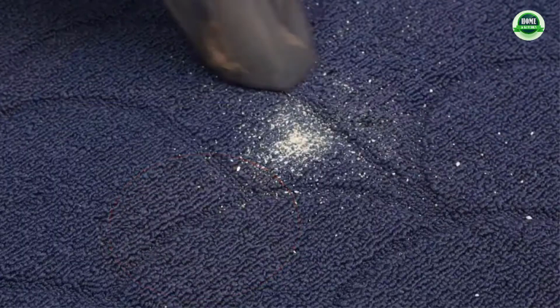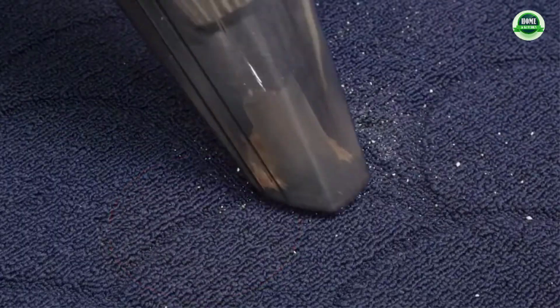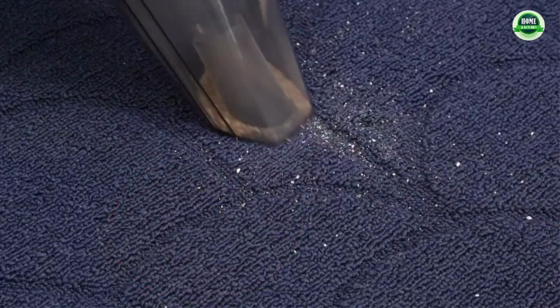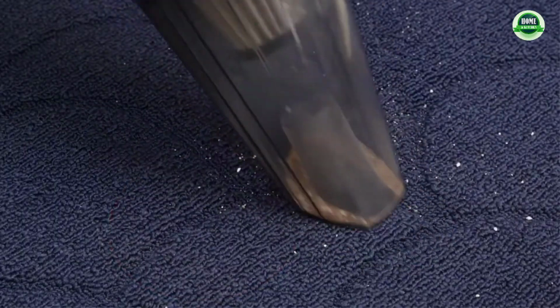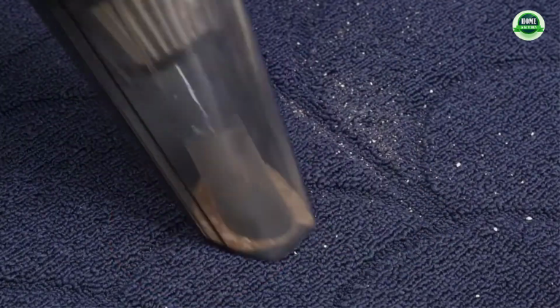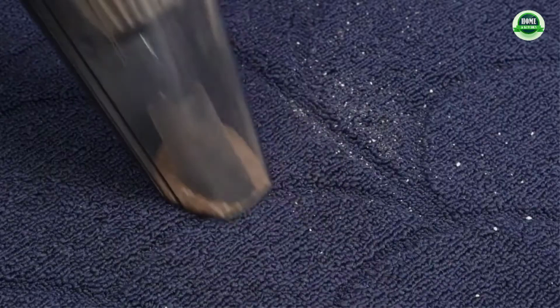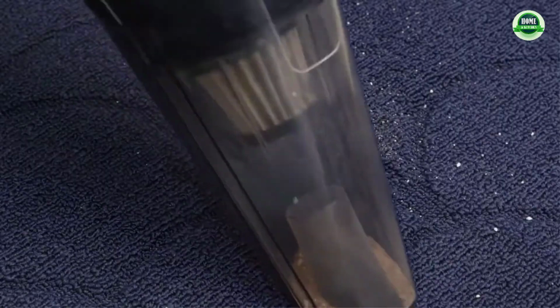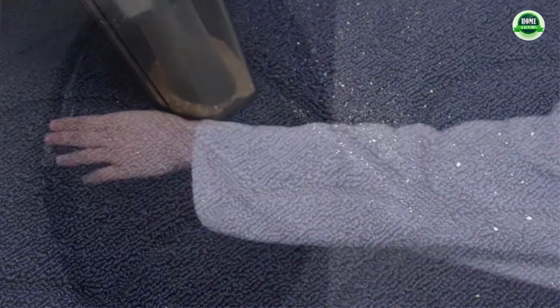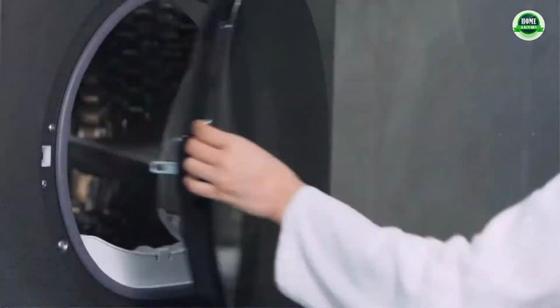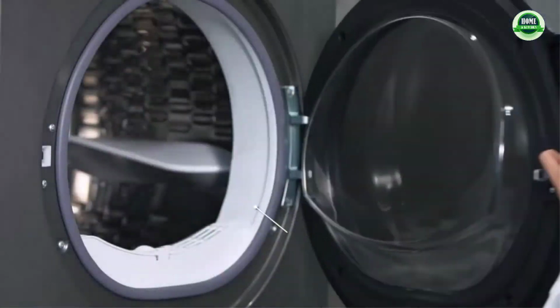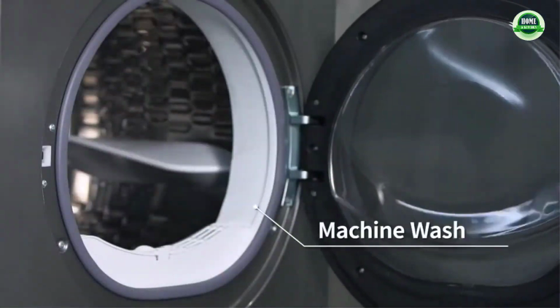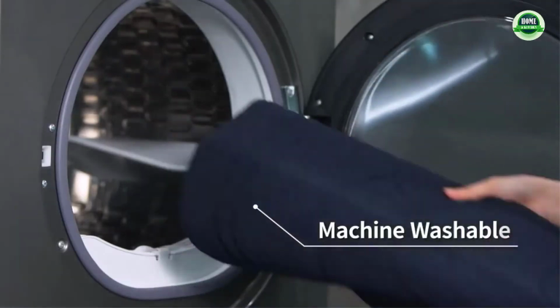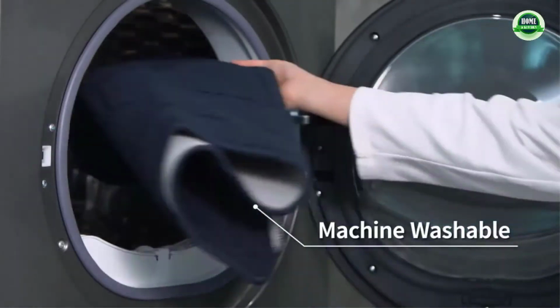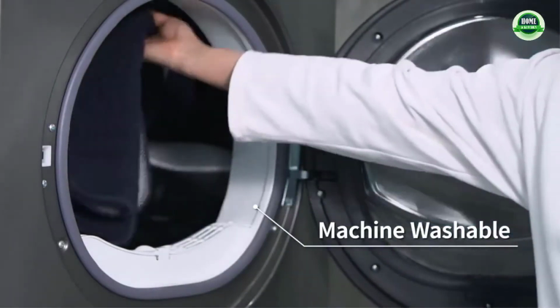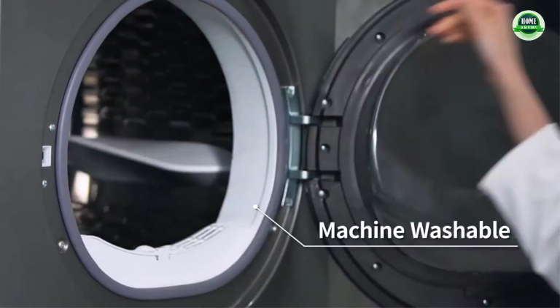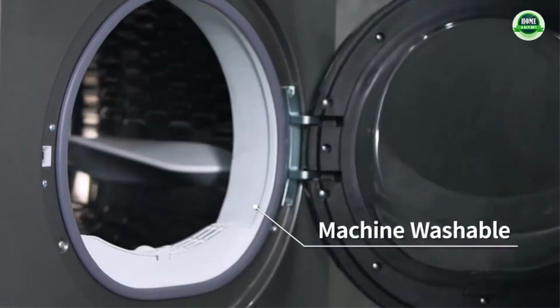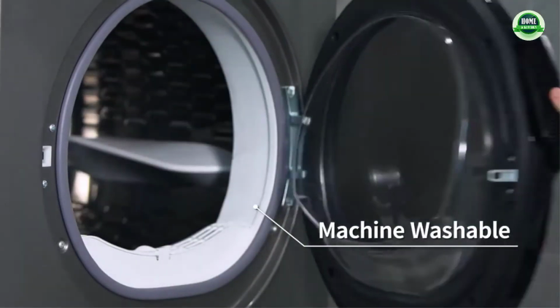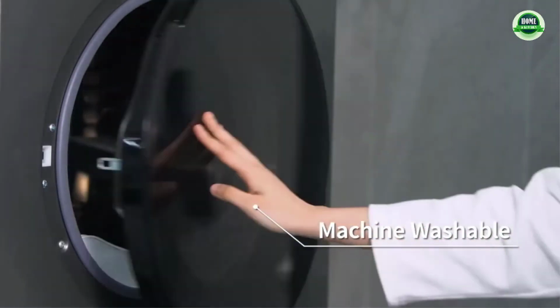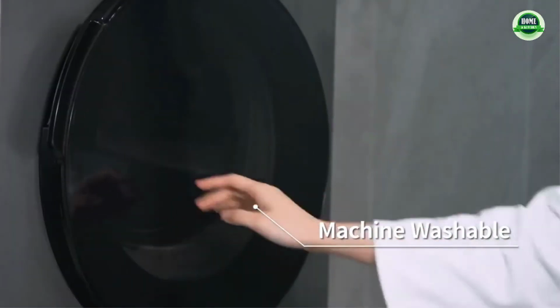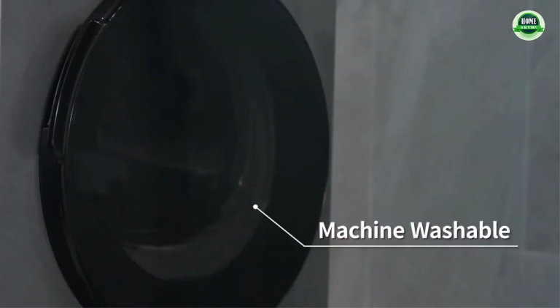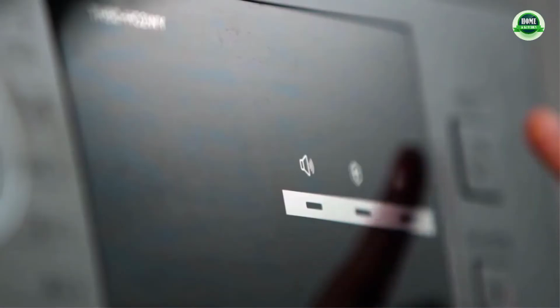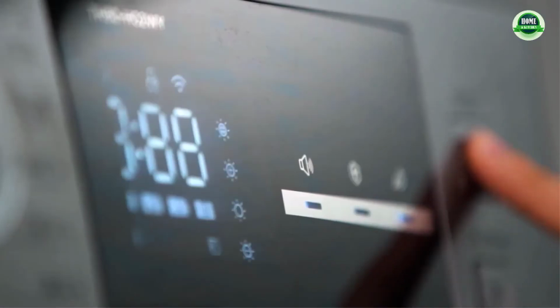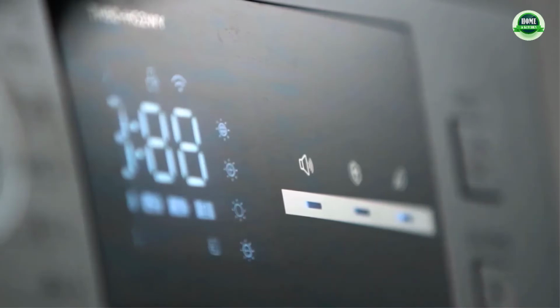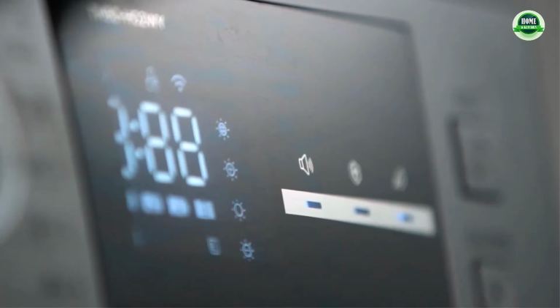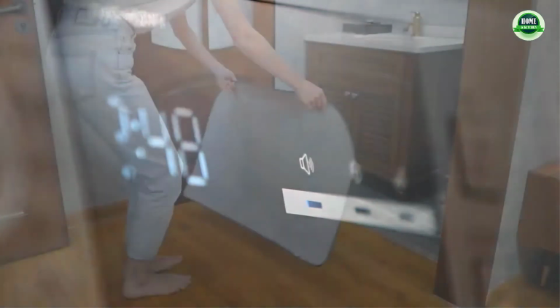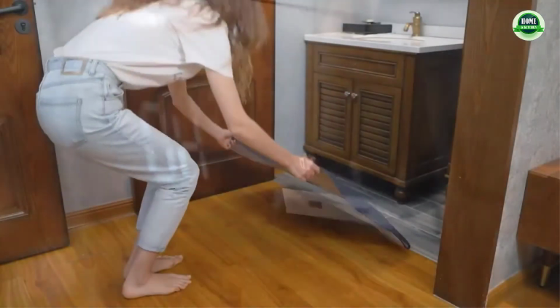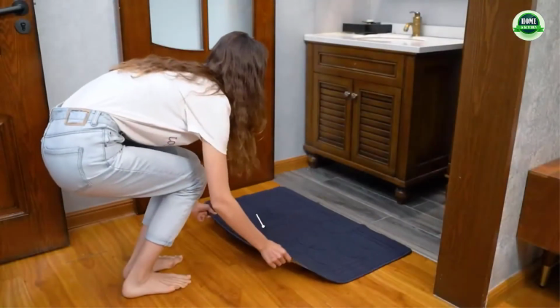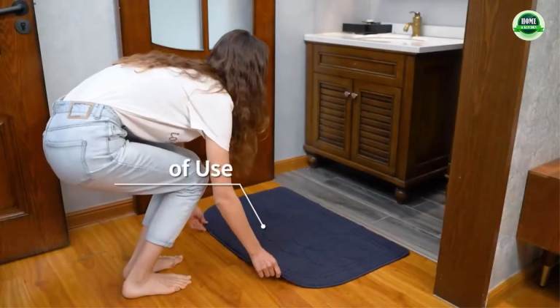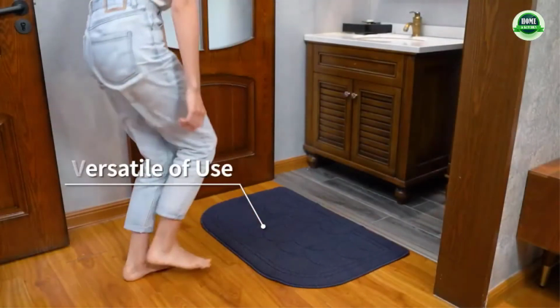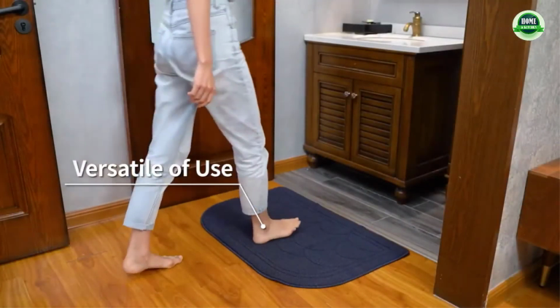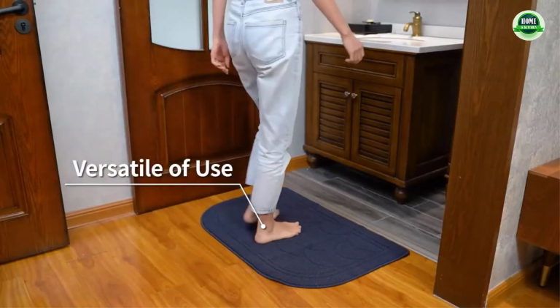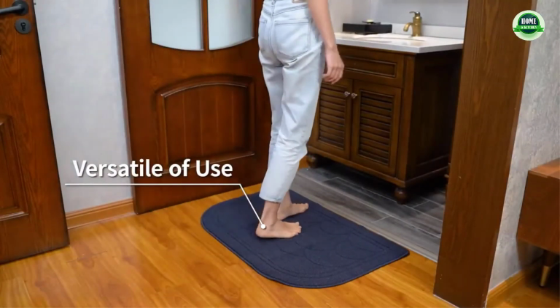Note: the doormat must be placed on a dry smooth surface only. Please keep the bottom of the mat dry so that a better non-slip effect is achieved. Application areas include living room, porch, sitting room, bedroom door, and kitchen door.